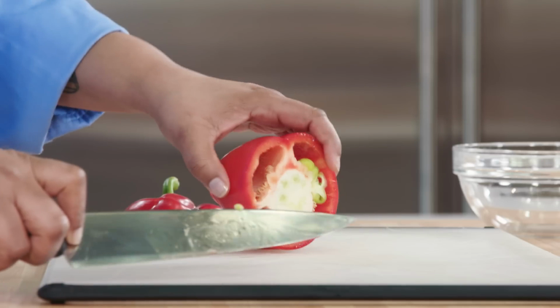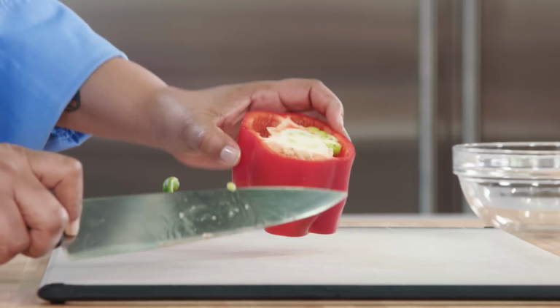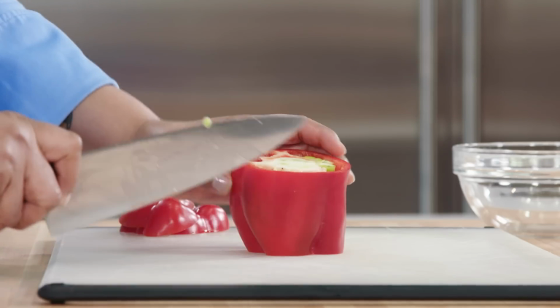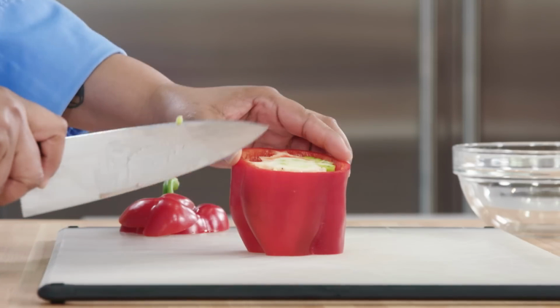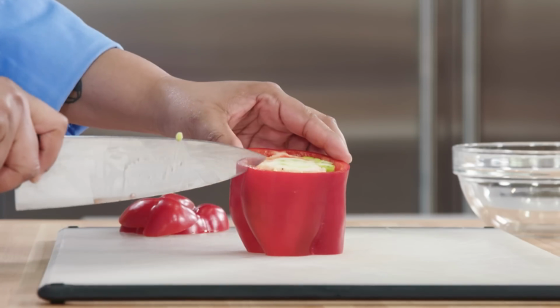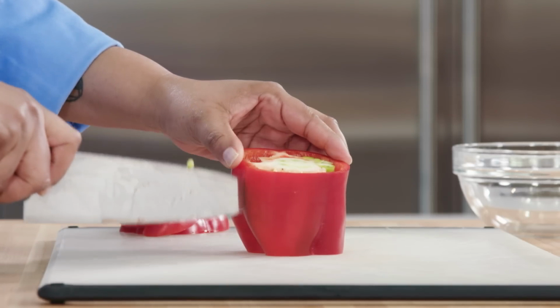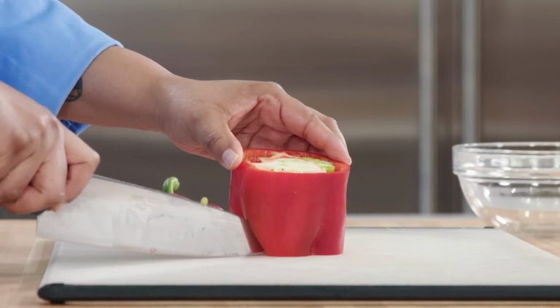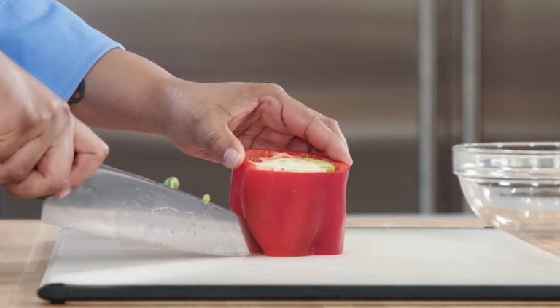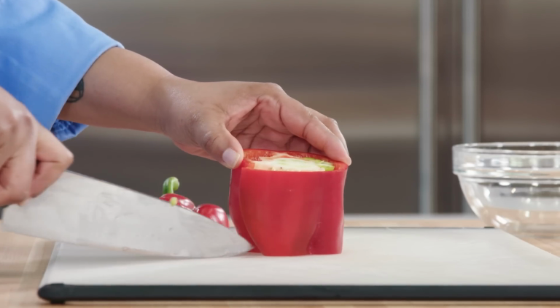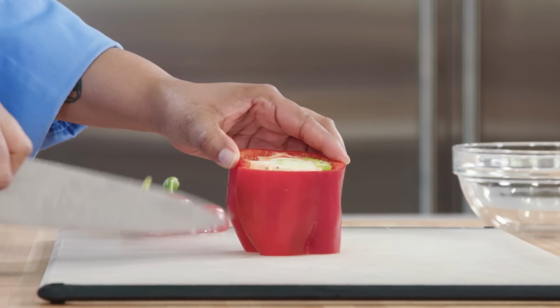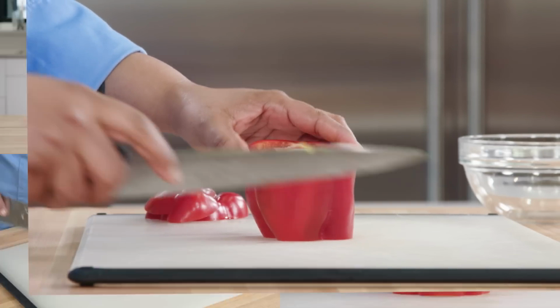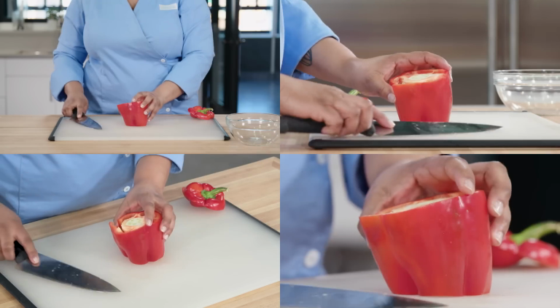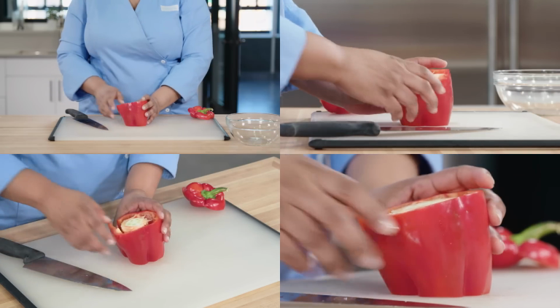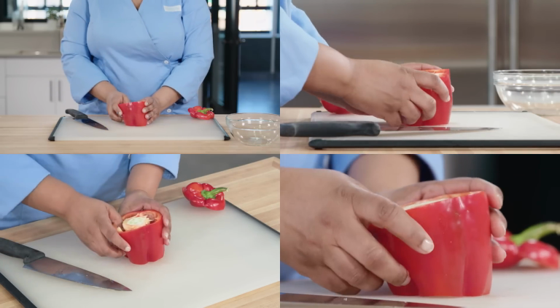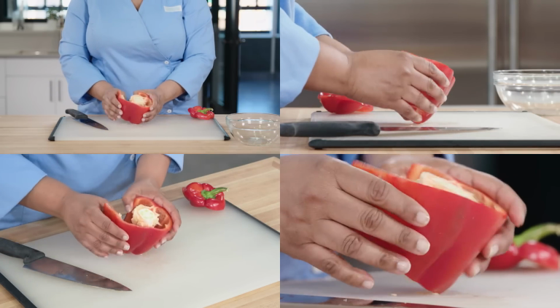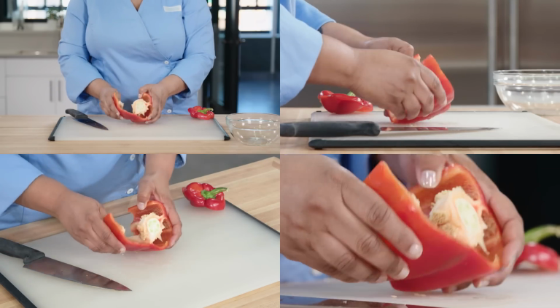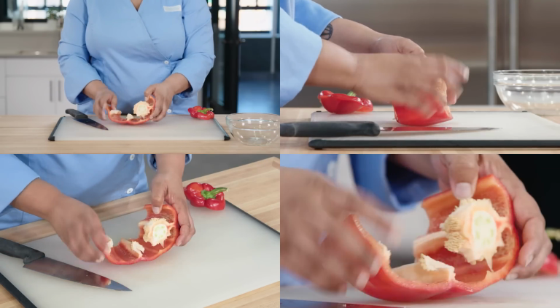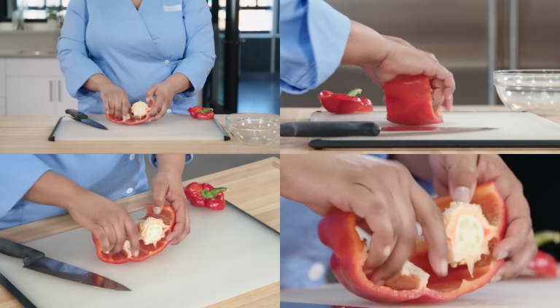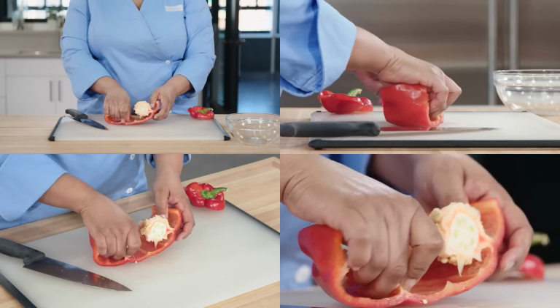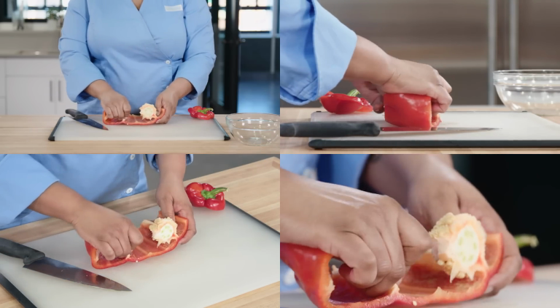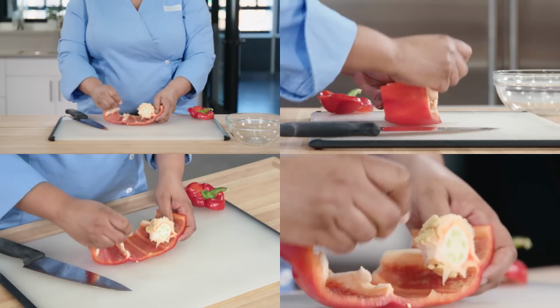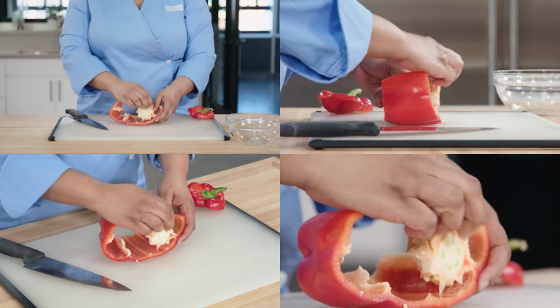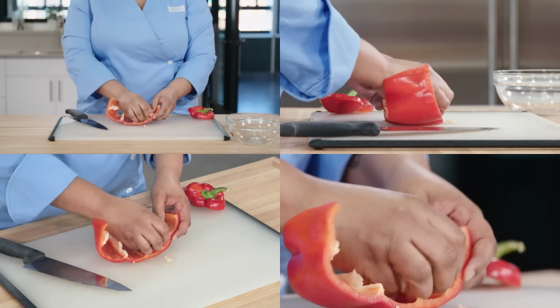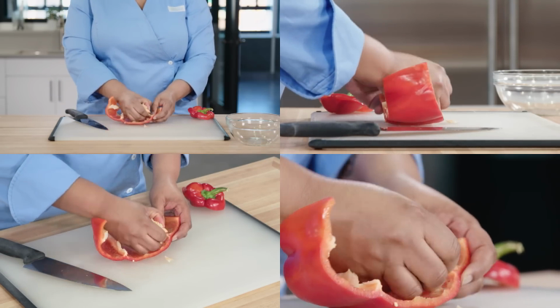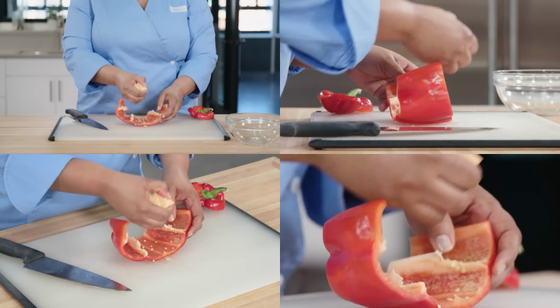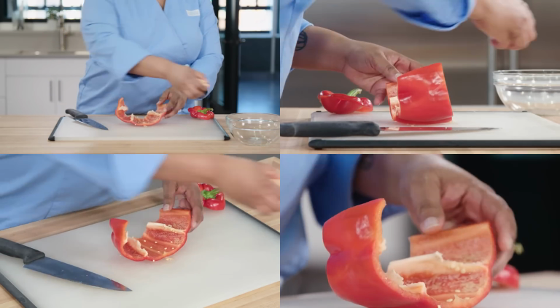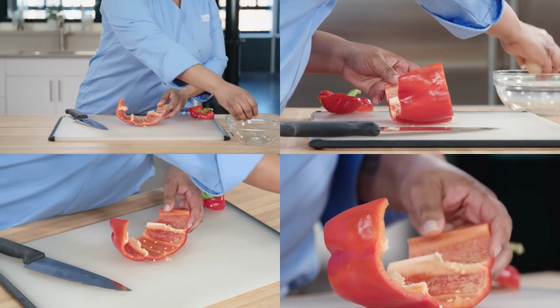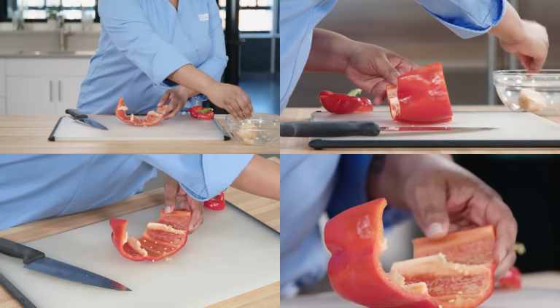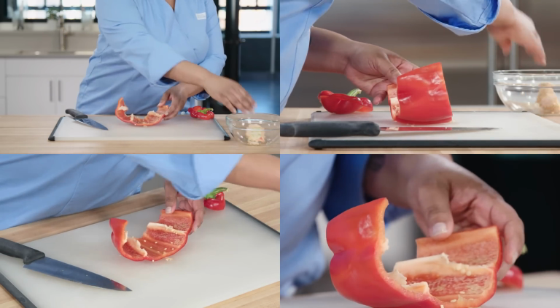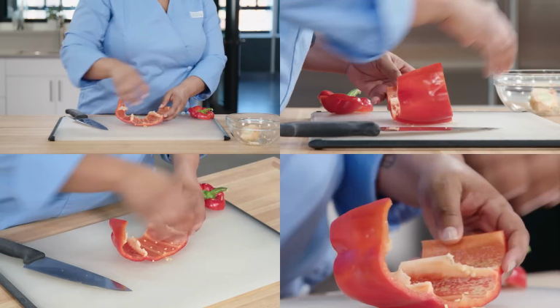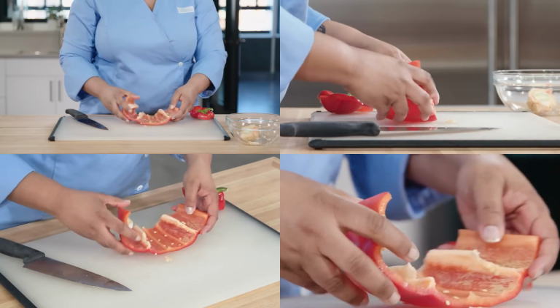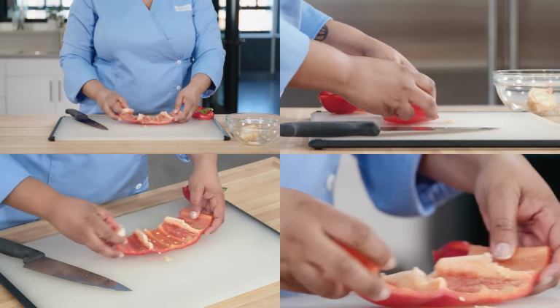Next, make a vertical slice down the side of the pepper and open it up. Now there's no more guesswork — you can see exactly what you're doing as you remove the core and the seeds.